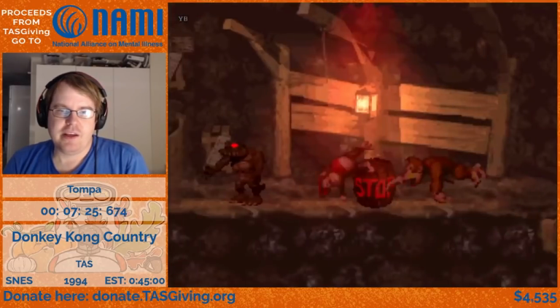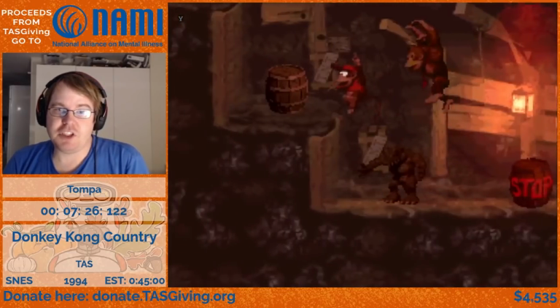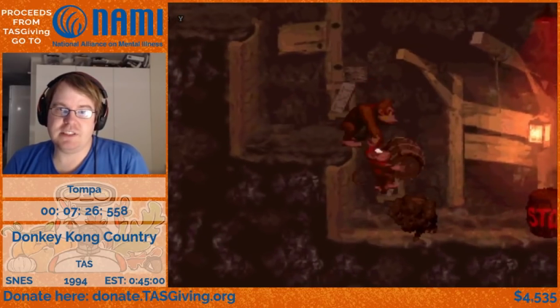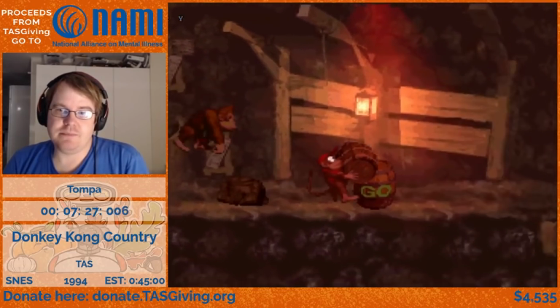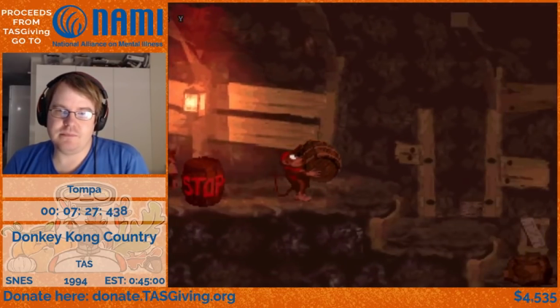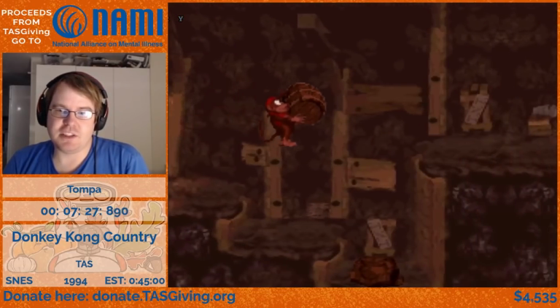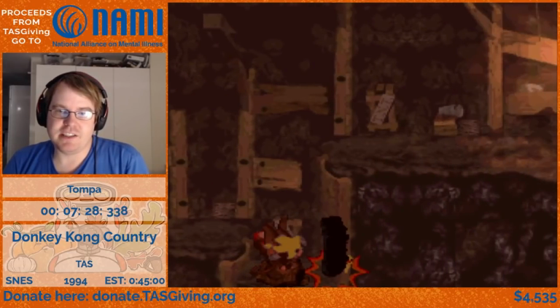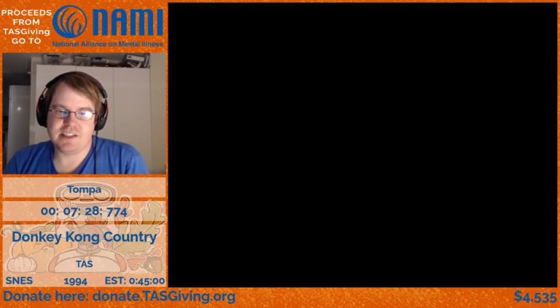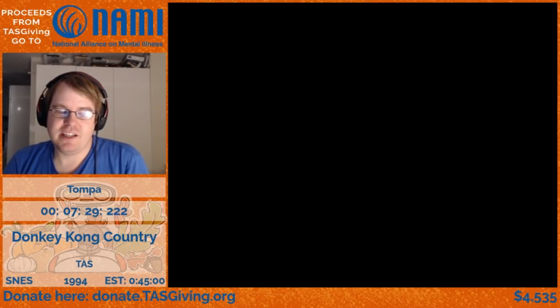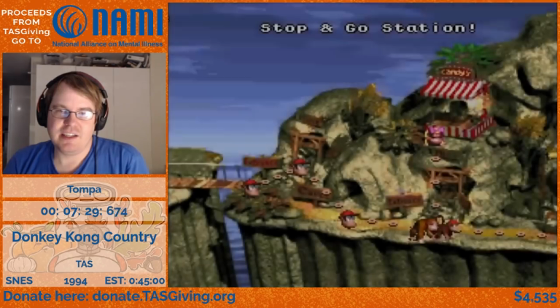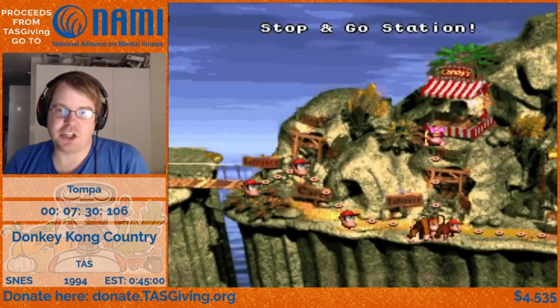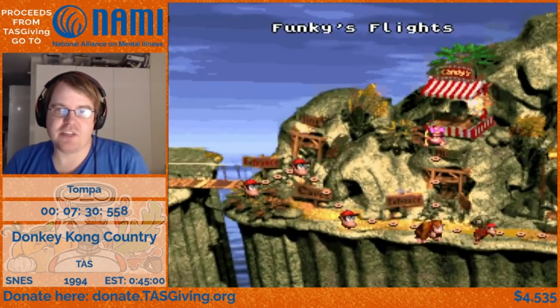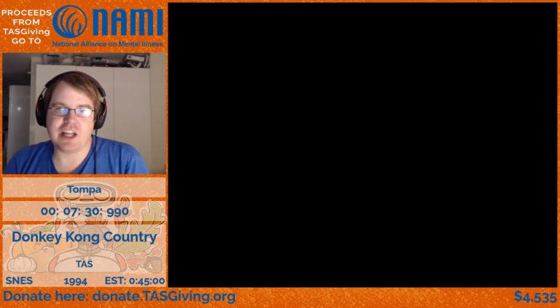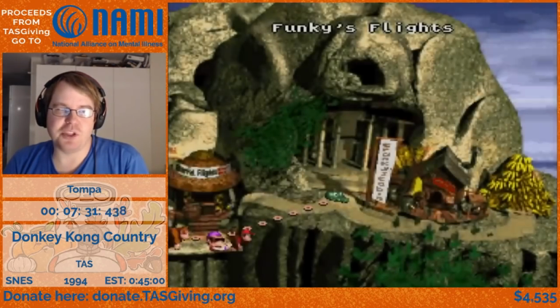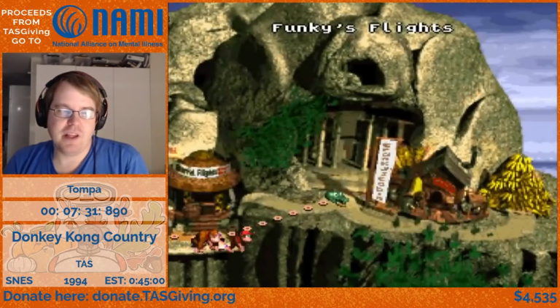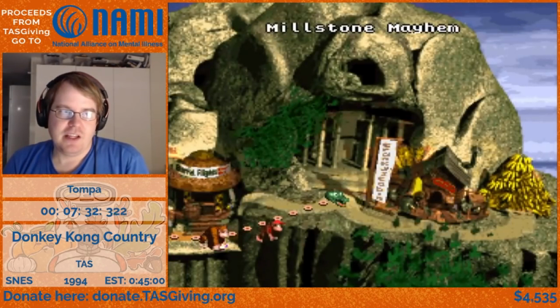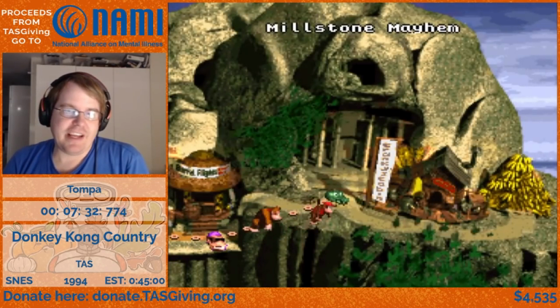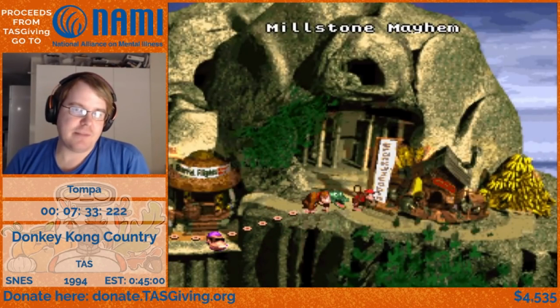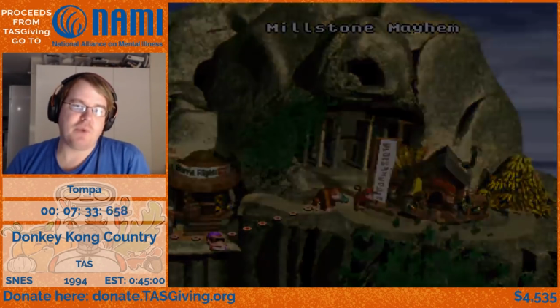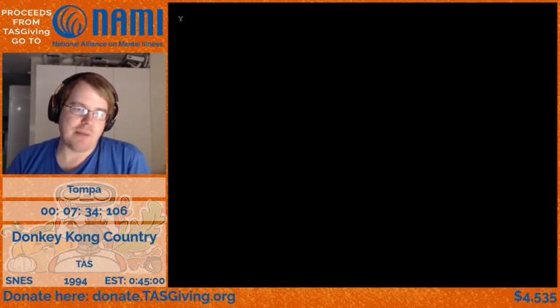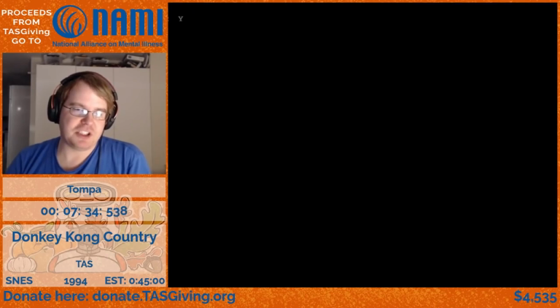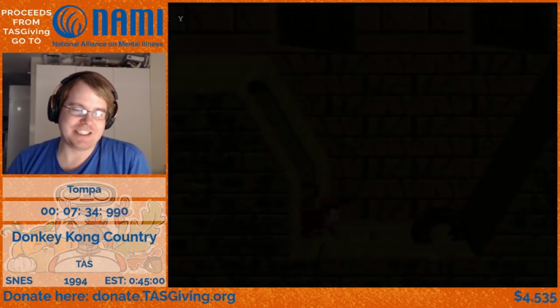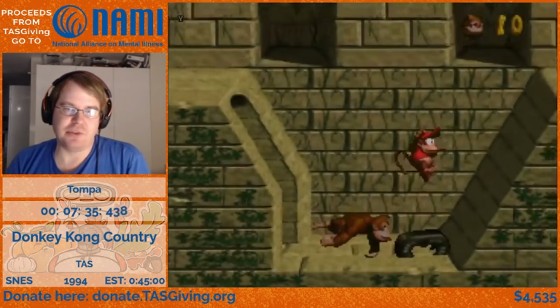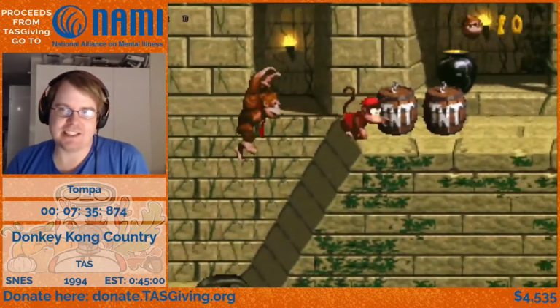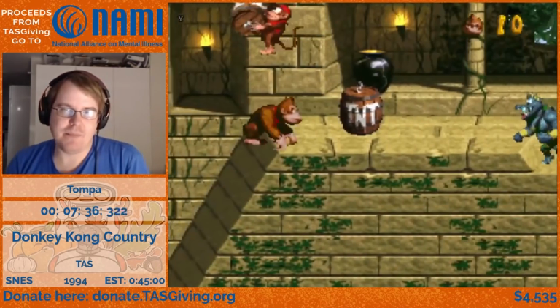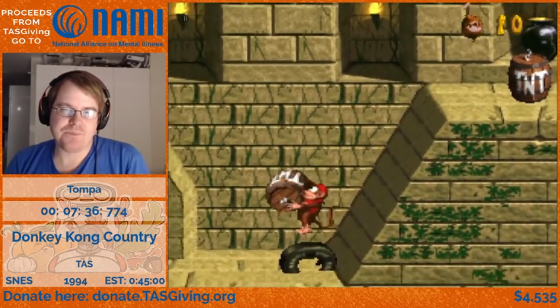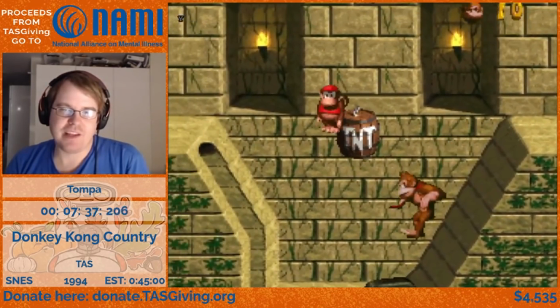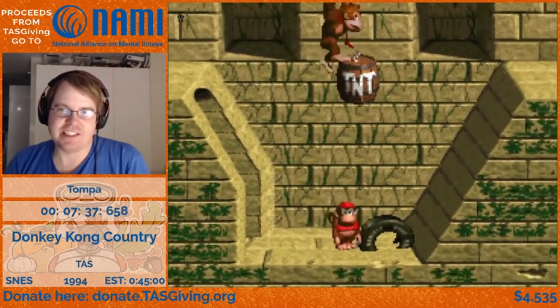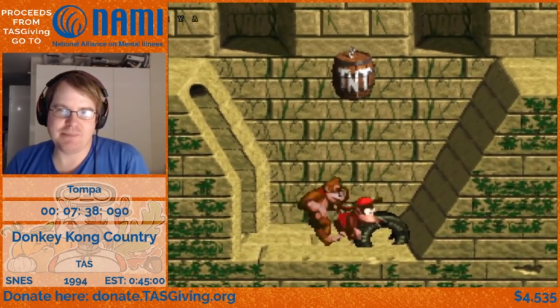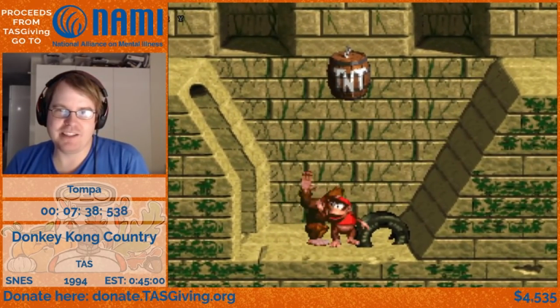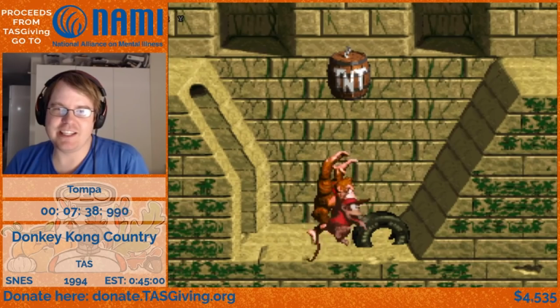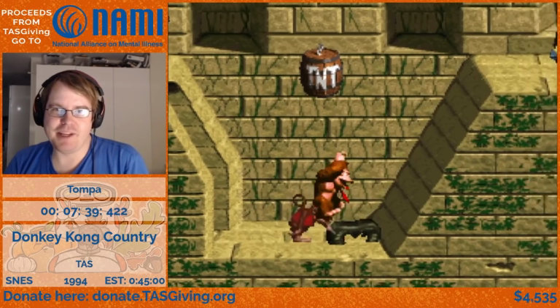Here's the first instance of a start+select trick to skip the bonus. I enter the bonus for one frame, then press start and select to exit it again. It's nicely glitched, putting a TNT barrel in me there.